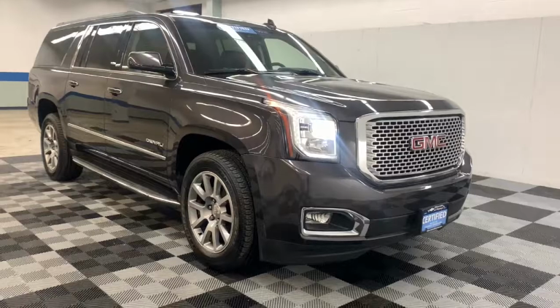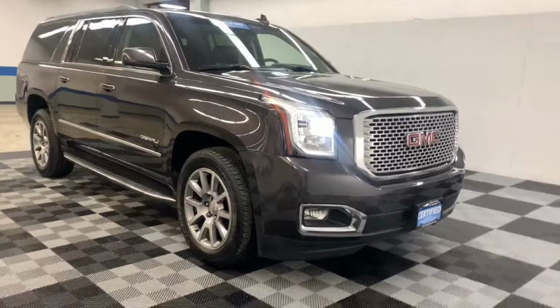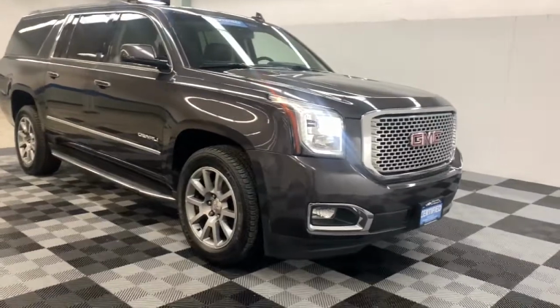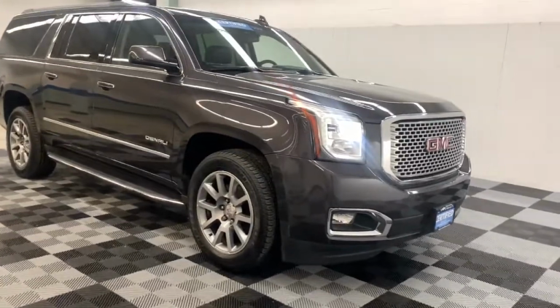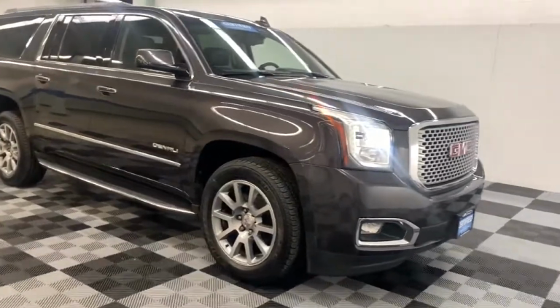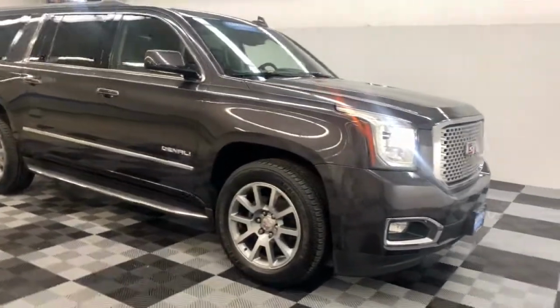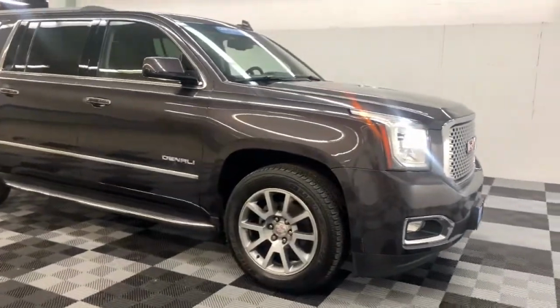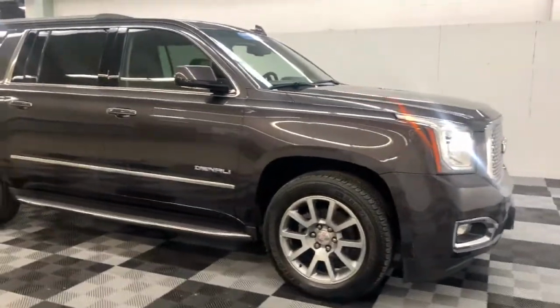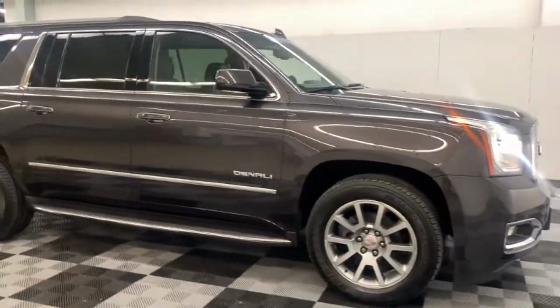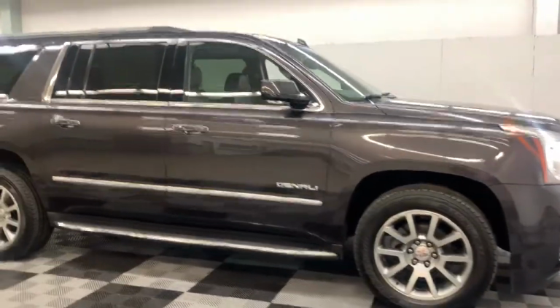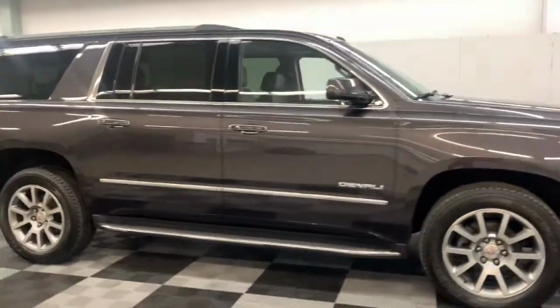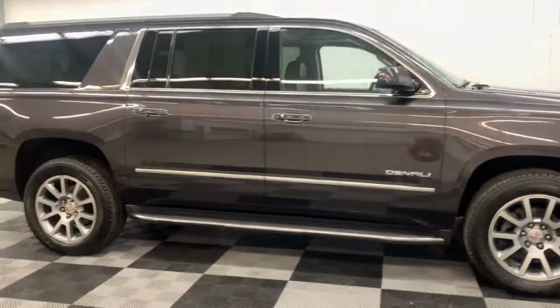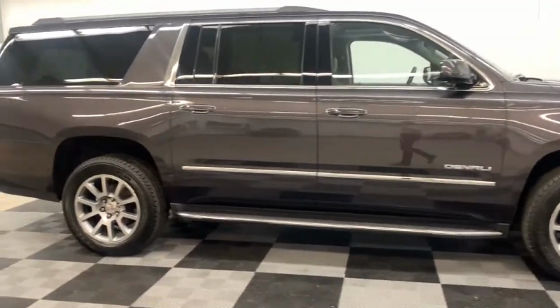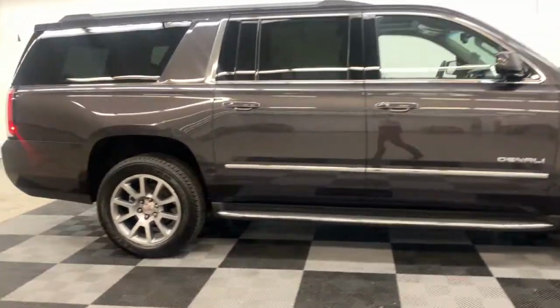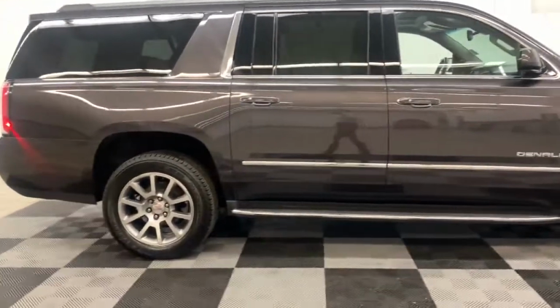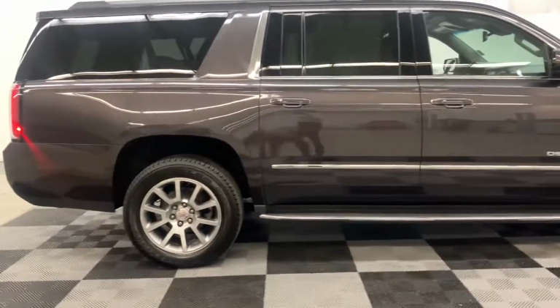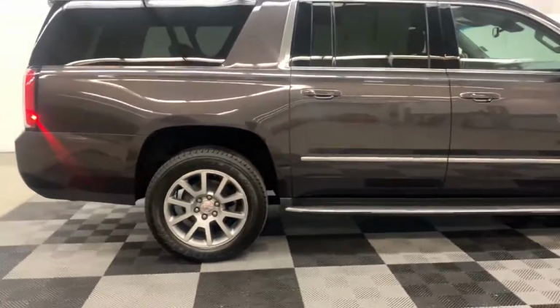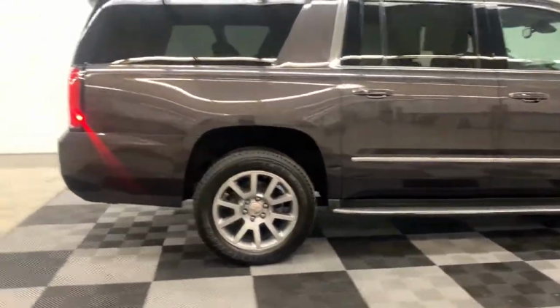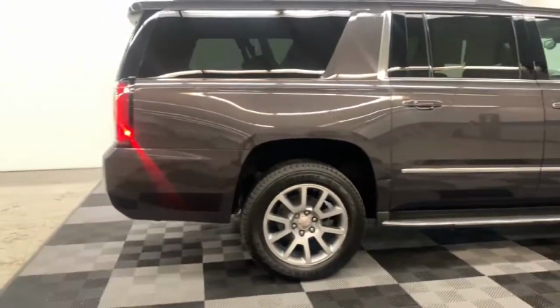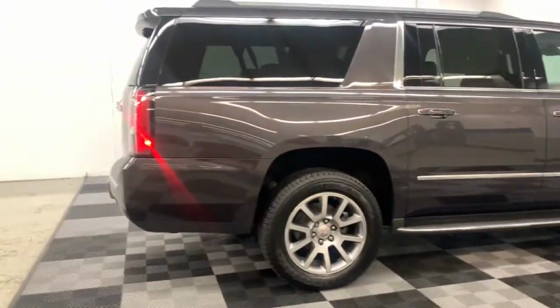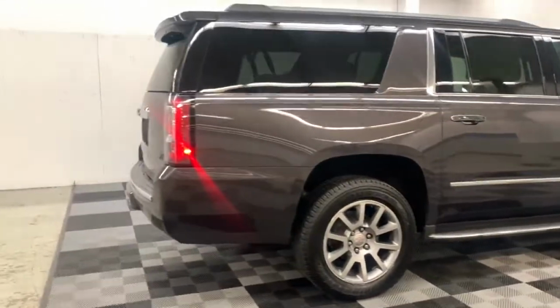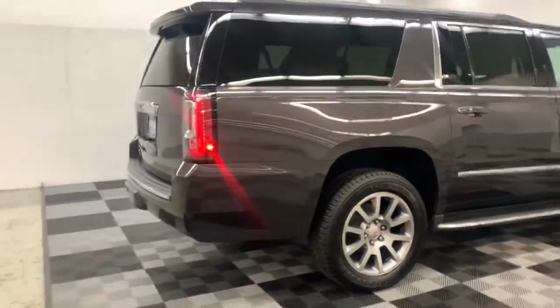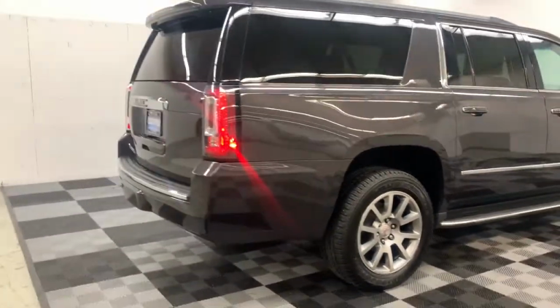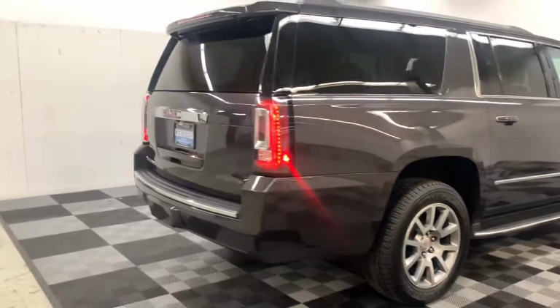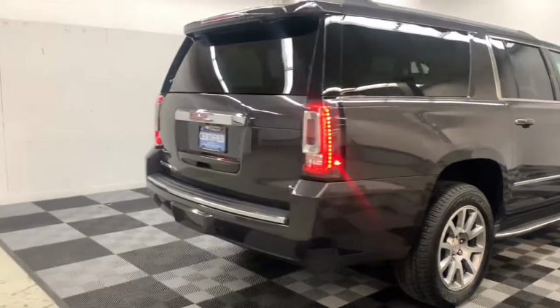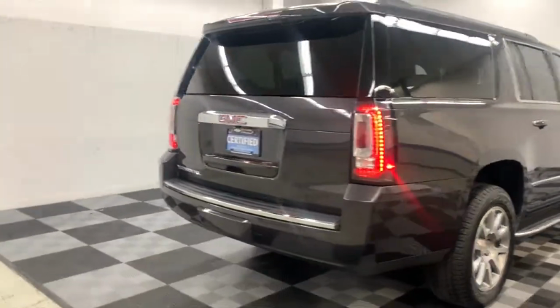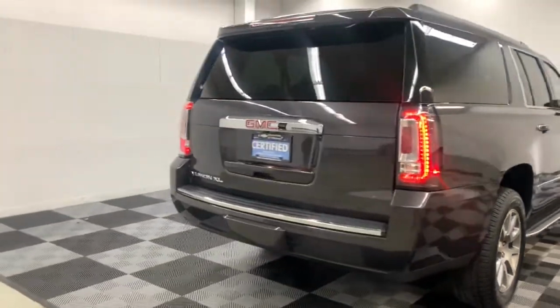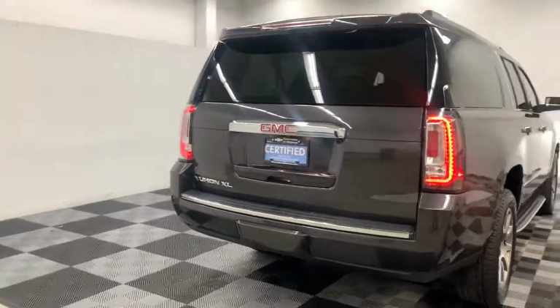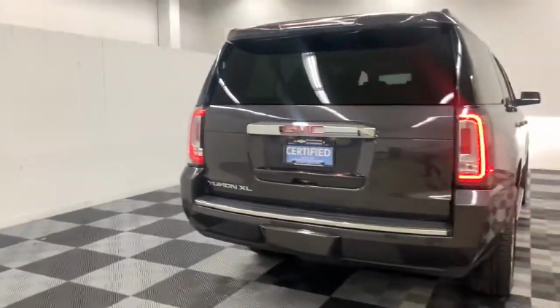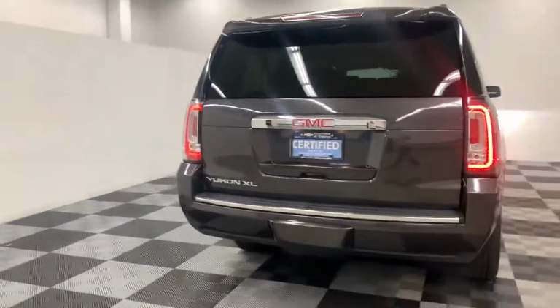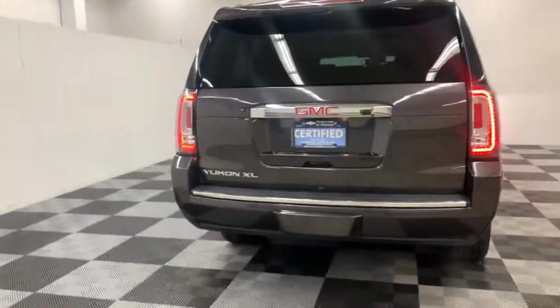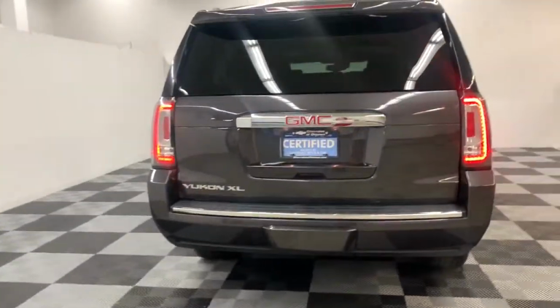Enjoy the view of this 2016 GMC Yukon XL. This vehicle is an outstanding buy with fewer than 45,000 miles on the odometer. This vehicle delivers the best of sporty styling and modern efficiency.